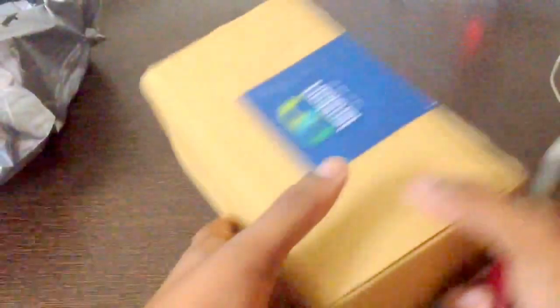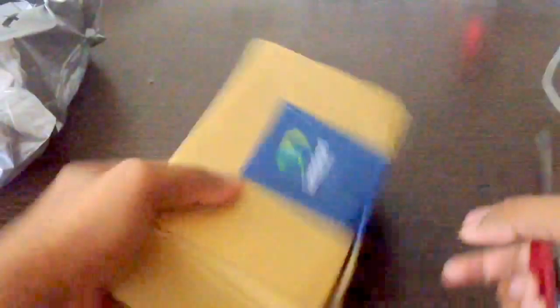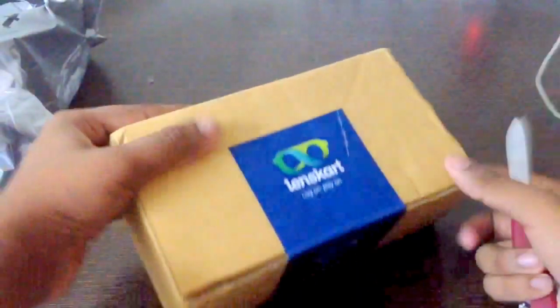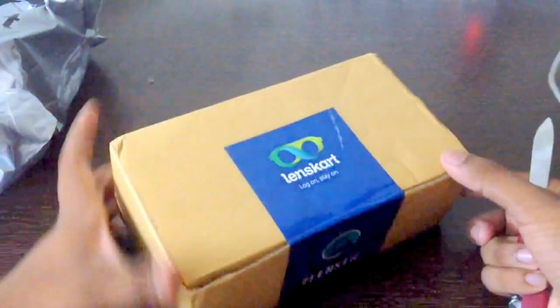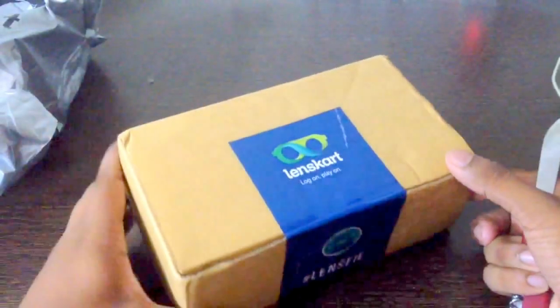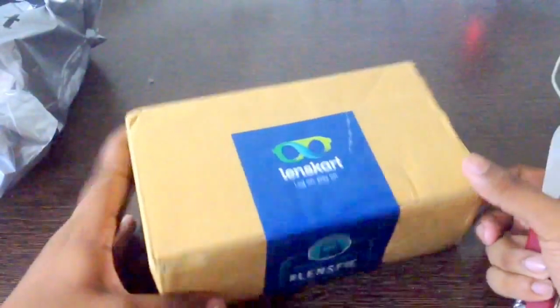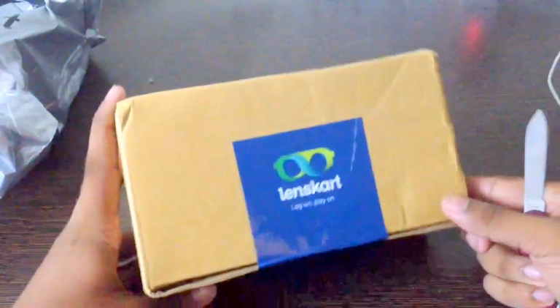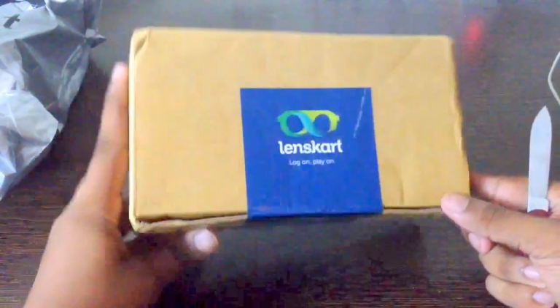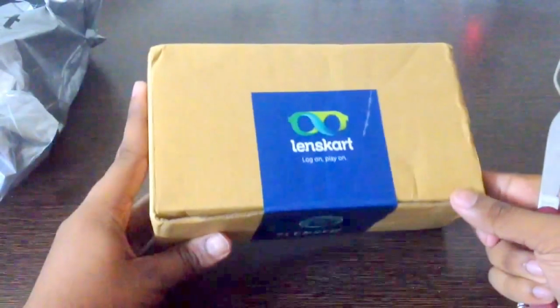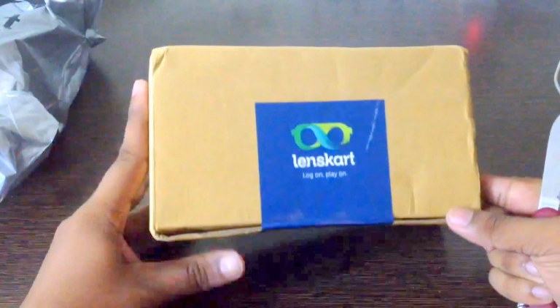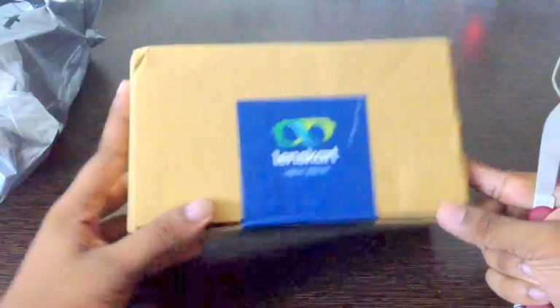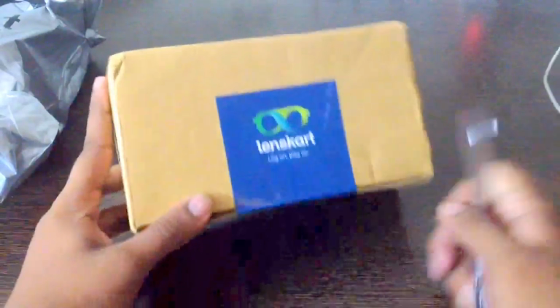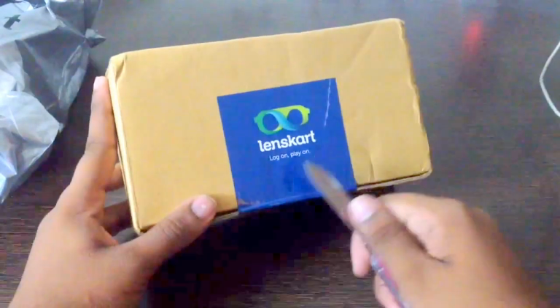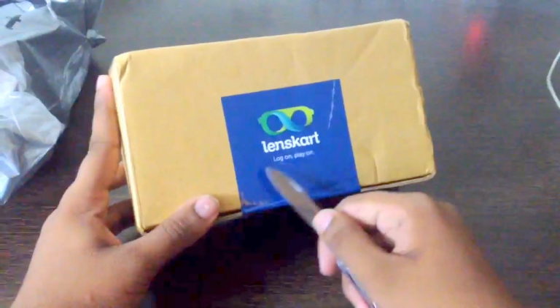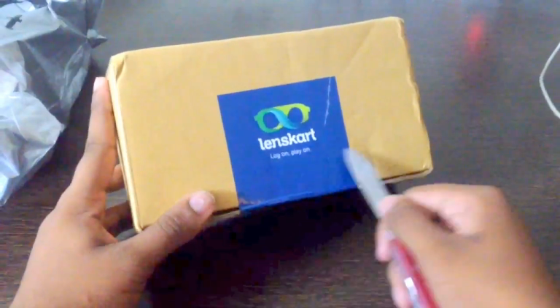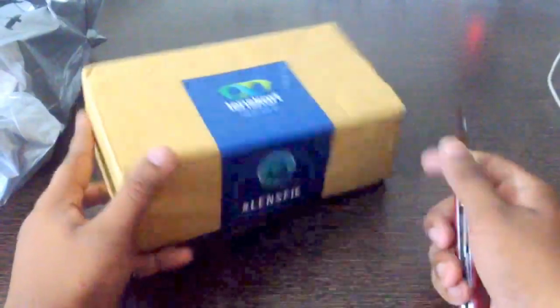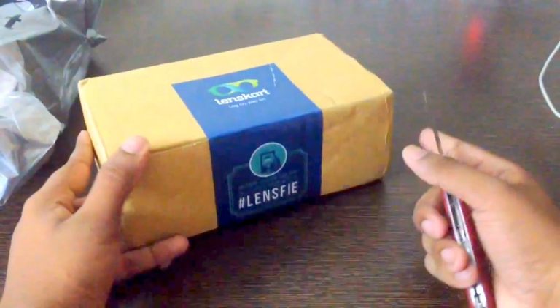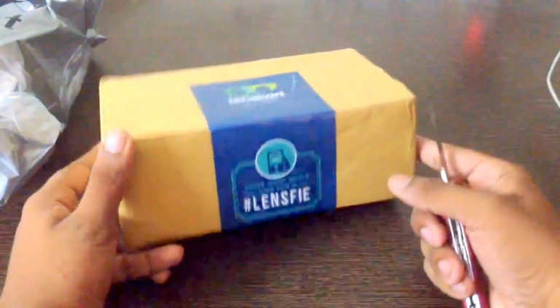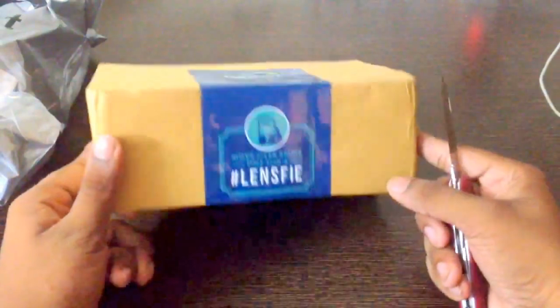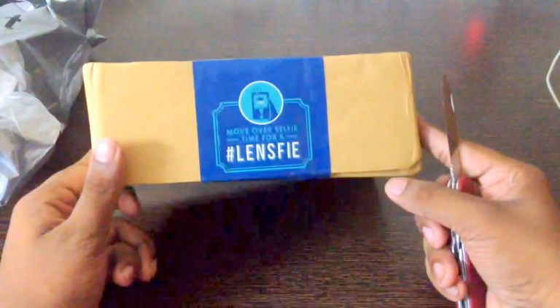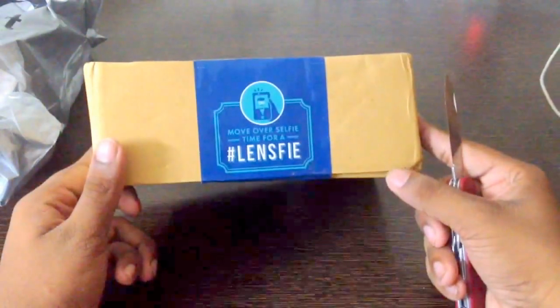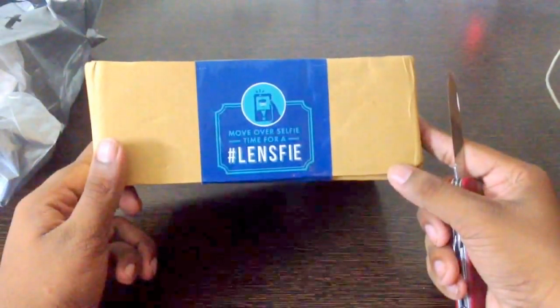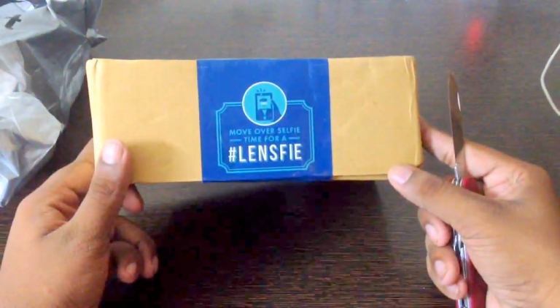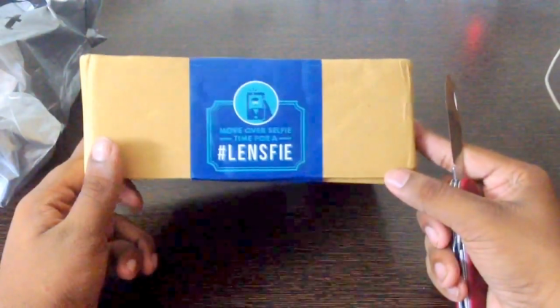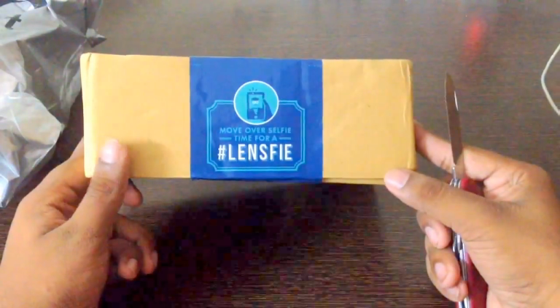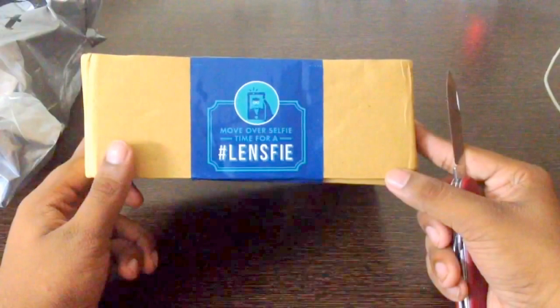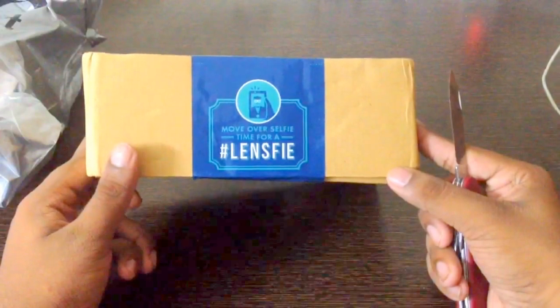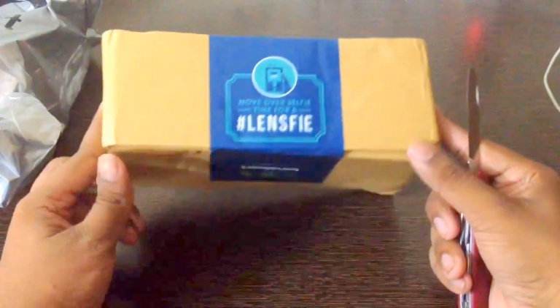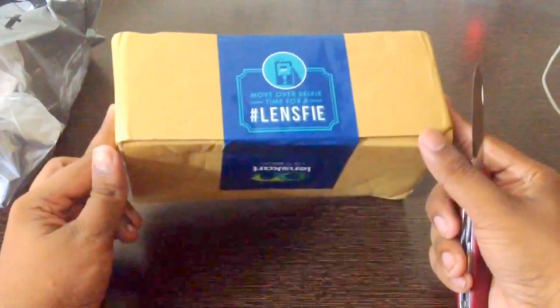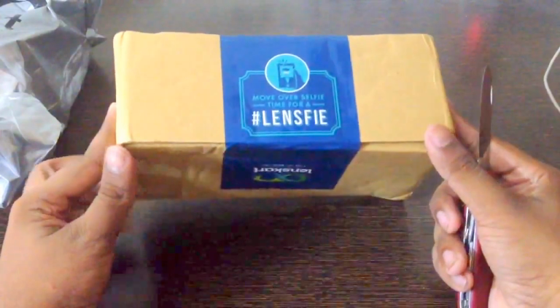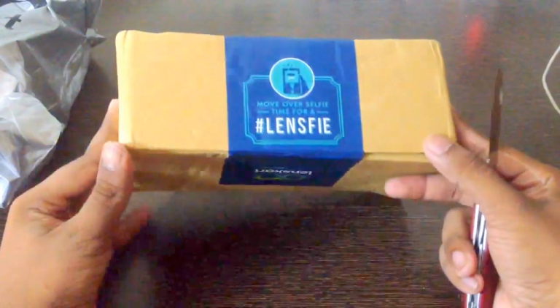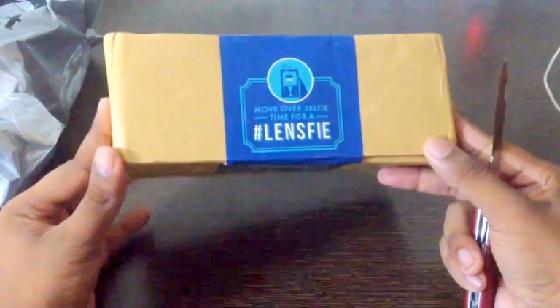Here we have the box. It says Lenskart — Log on, play on. And there's something called Lensfi, like a lens selfie.